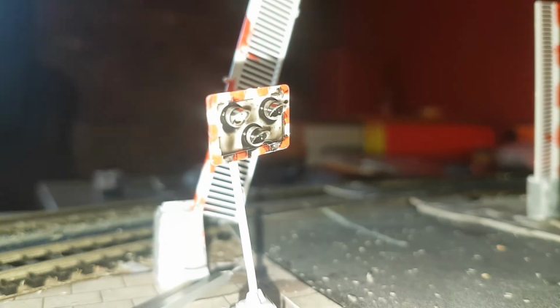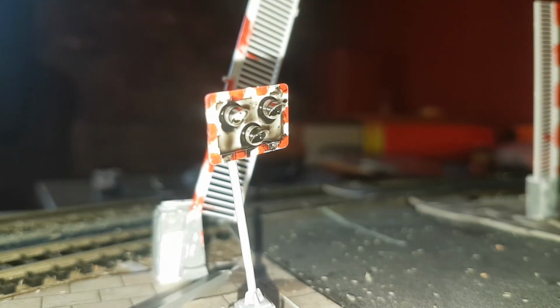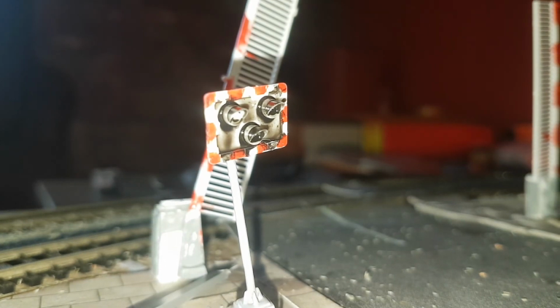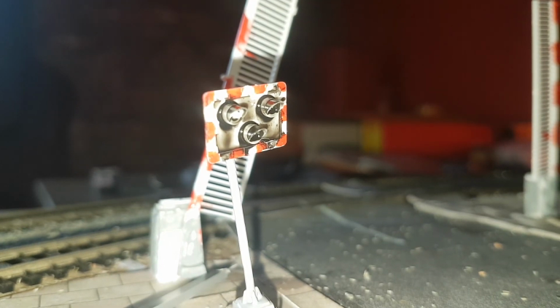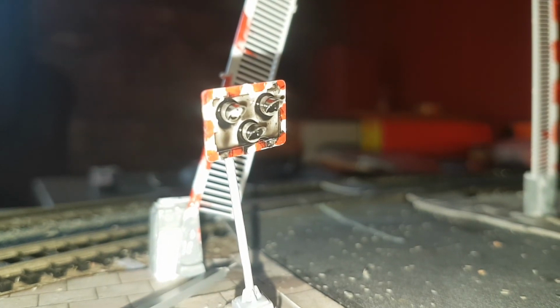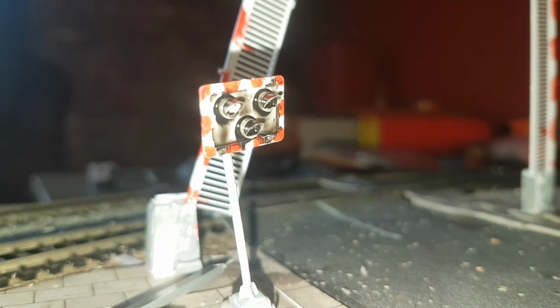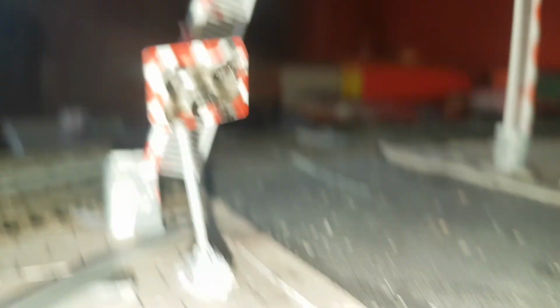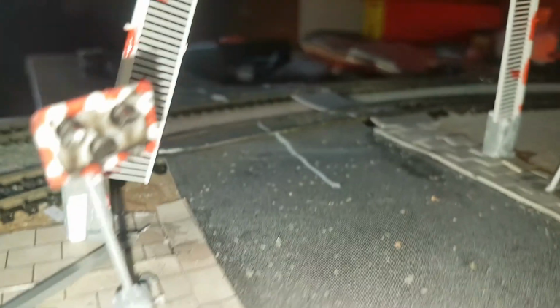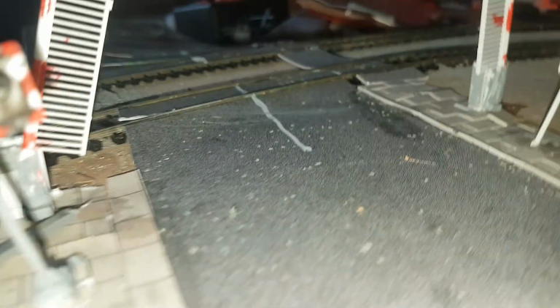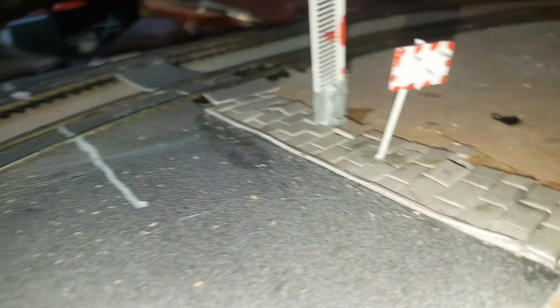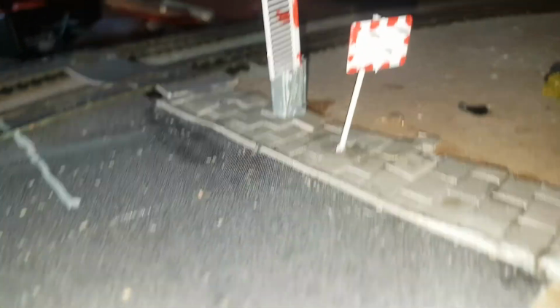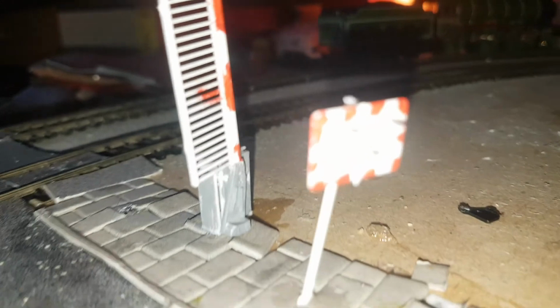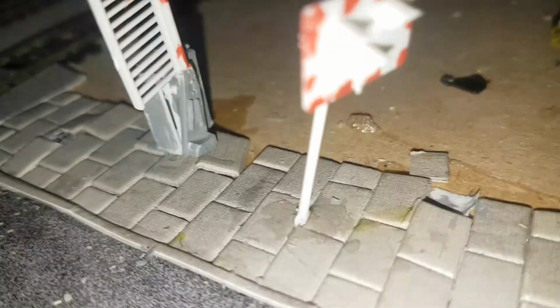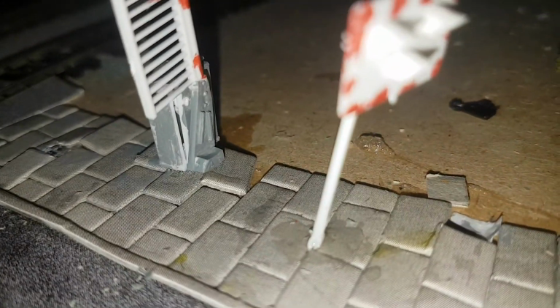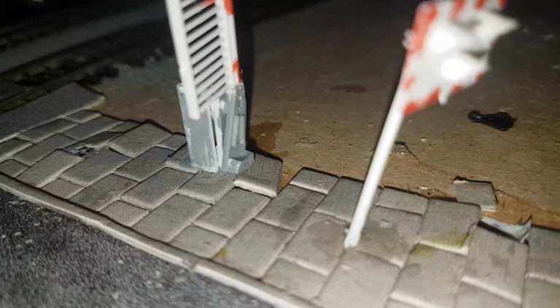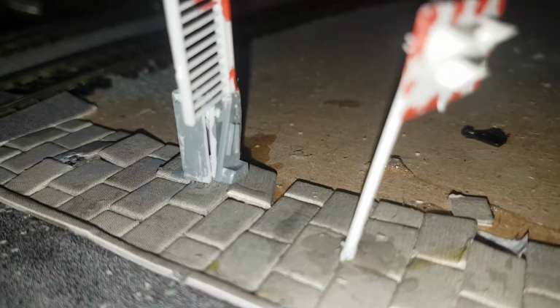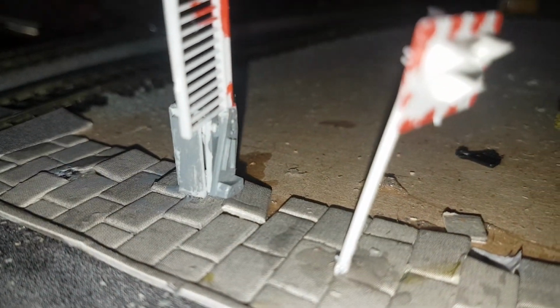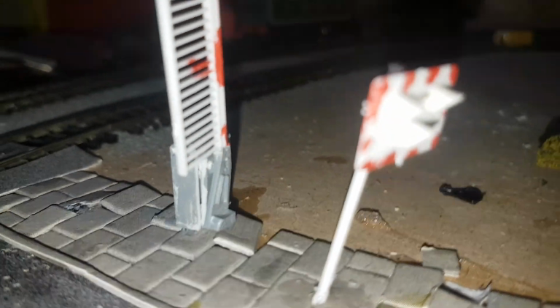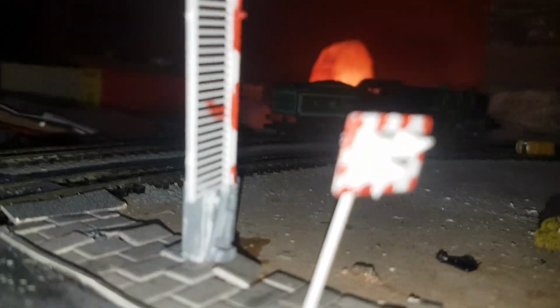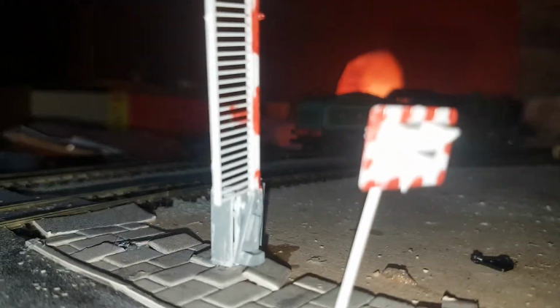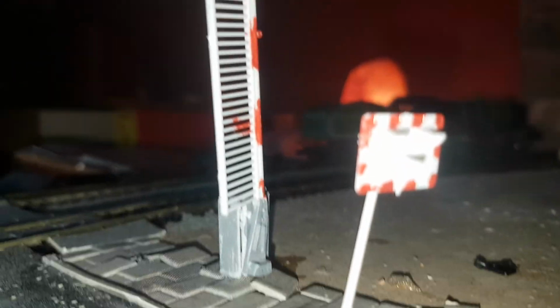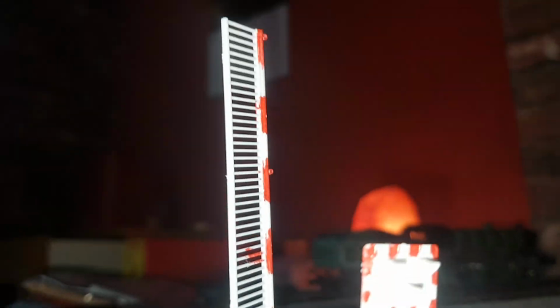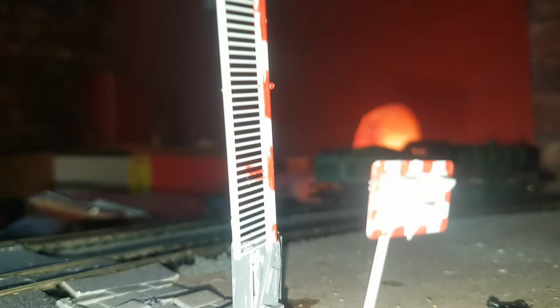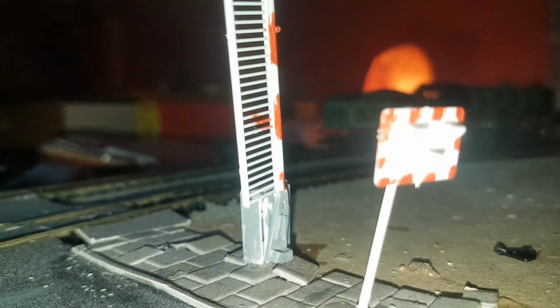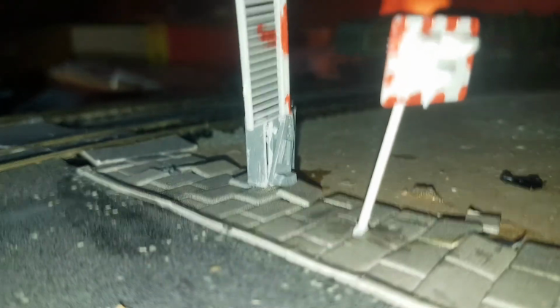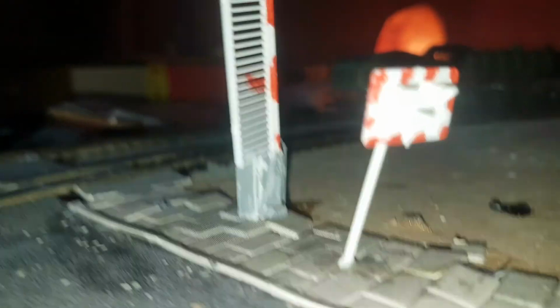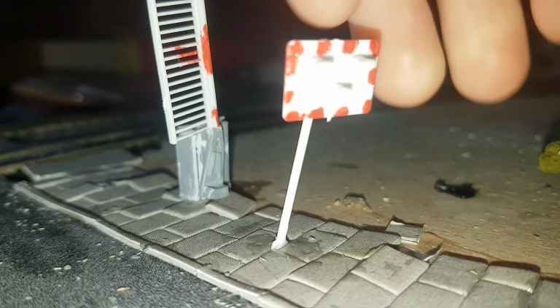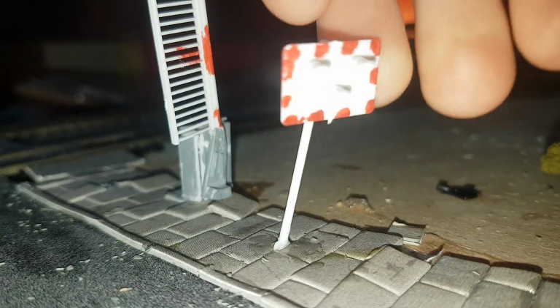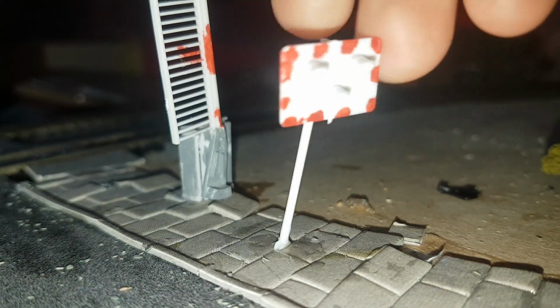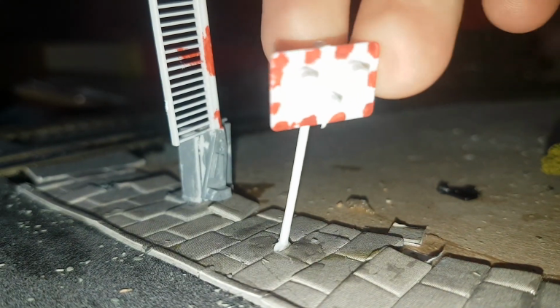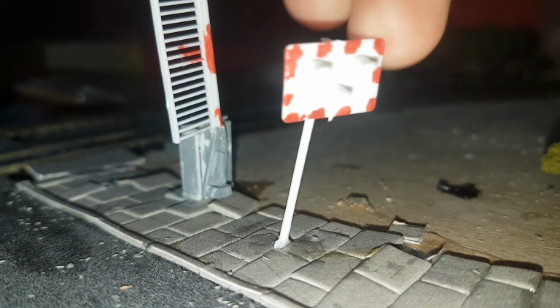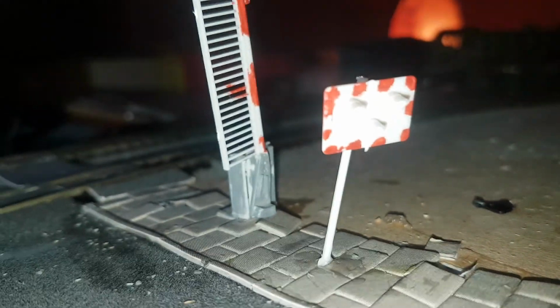Alright then everyone, here we have an intro of Halton Level Crossing. This has nine weights — well, seven weights. There's the barrier. This needs to be painted.